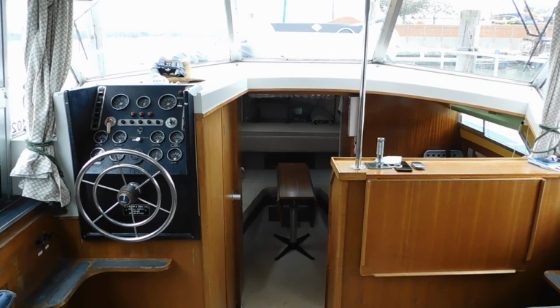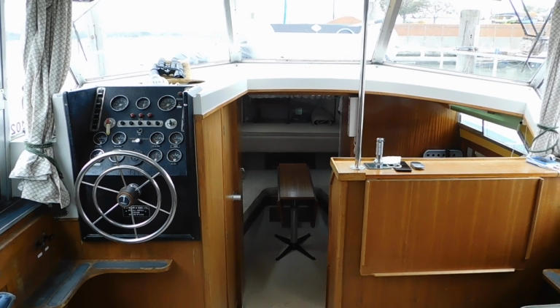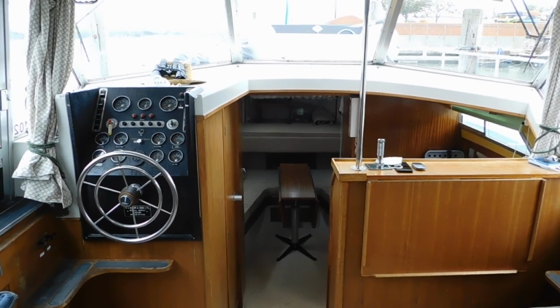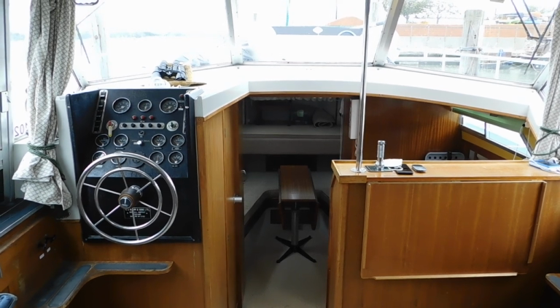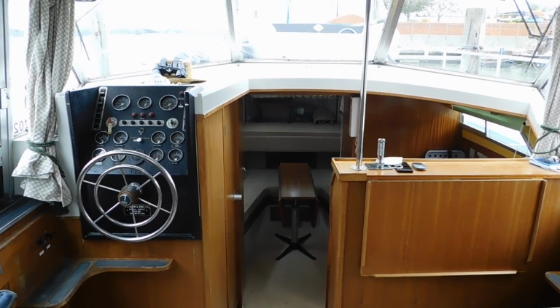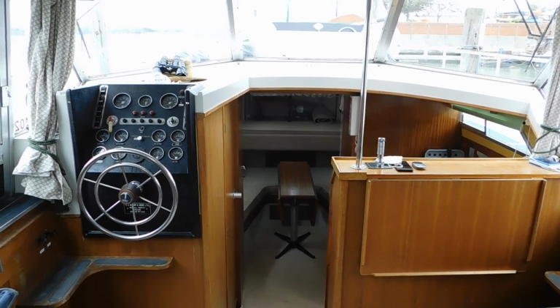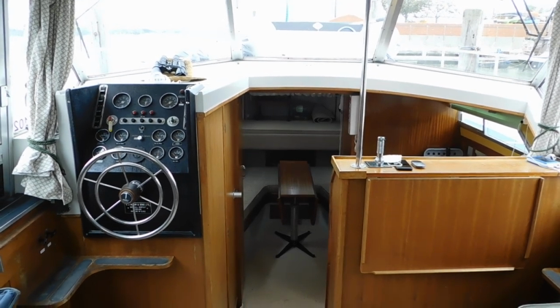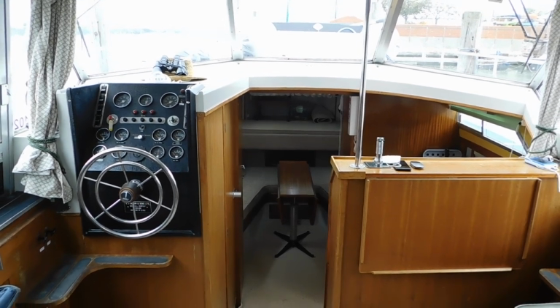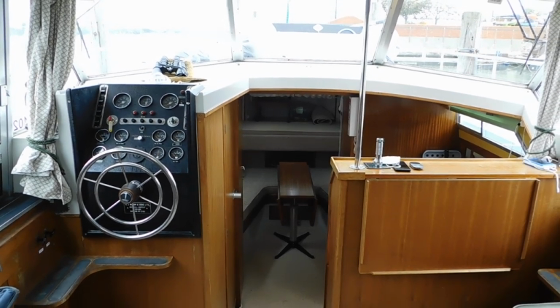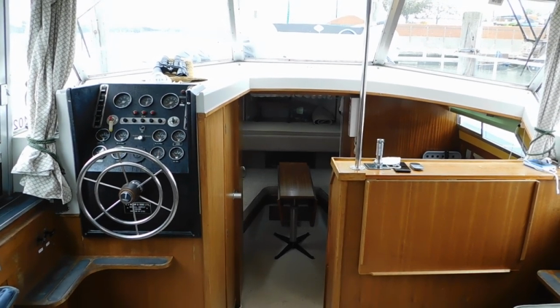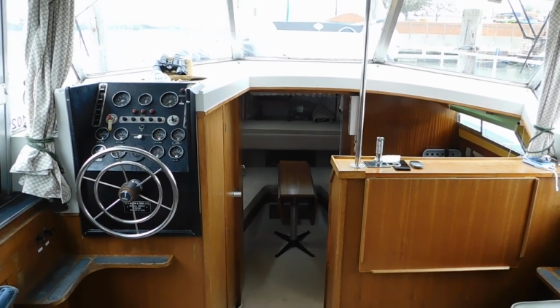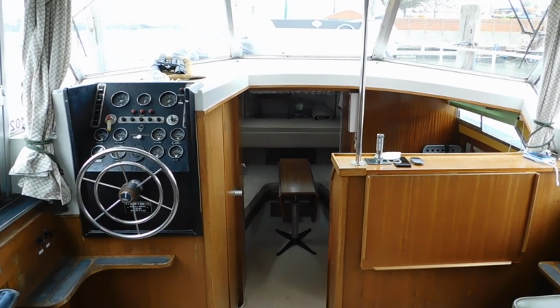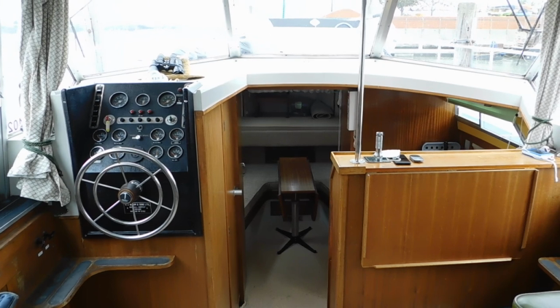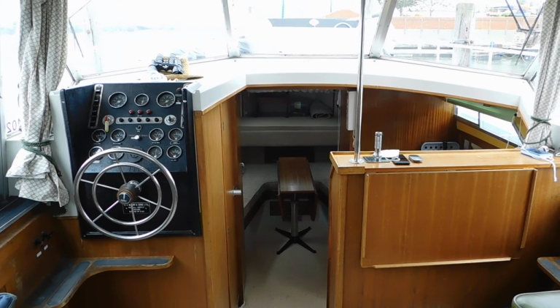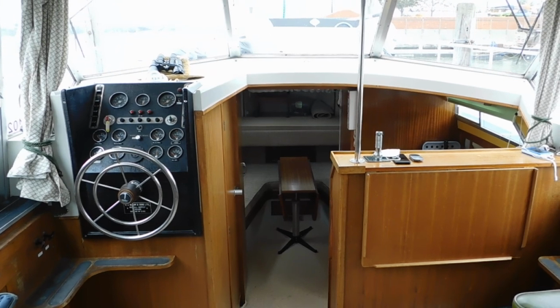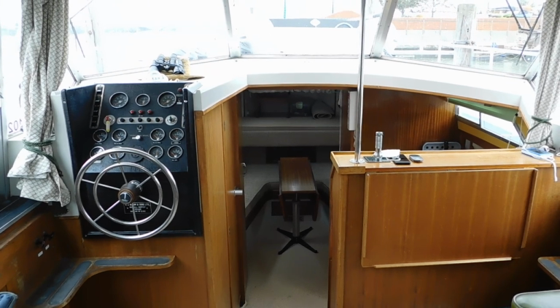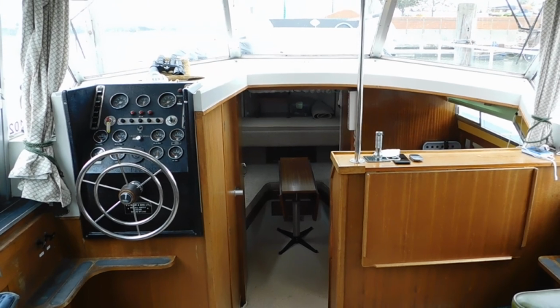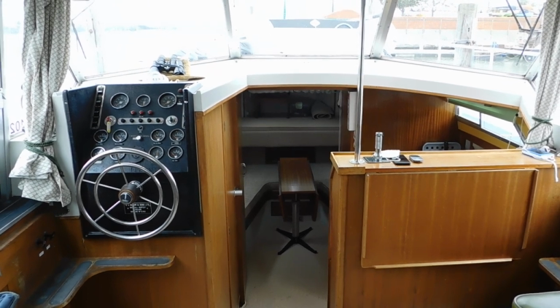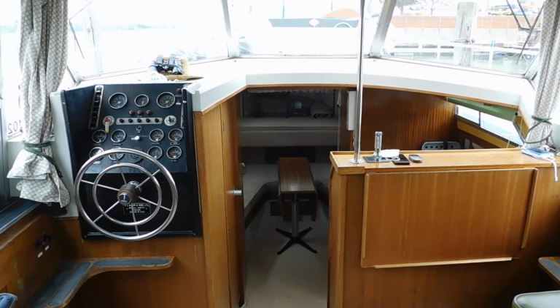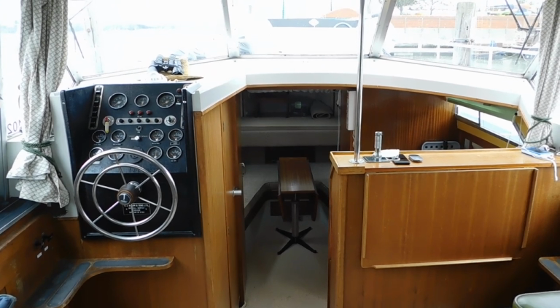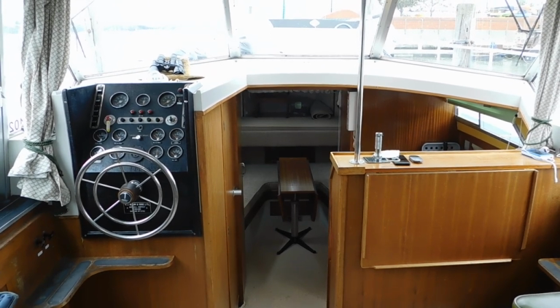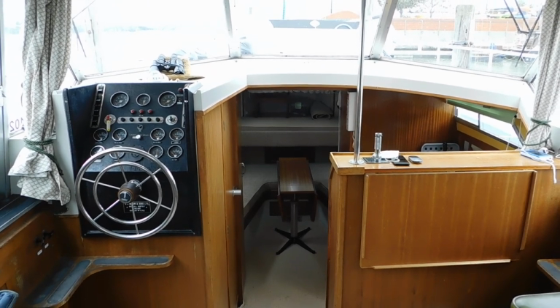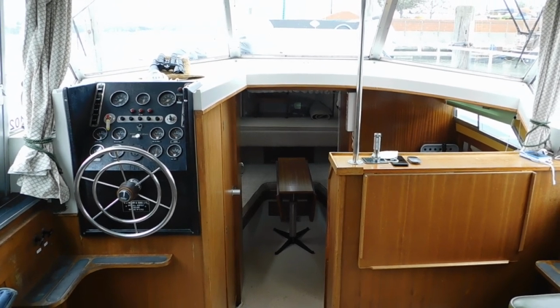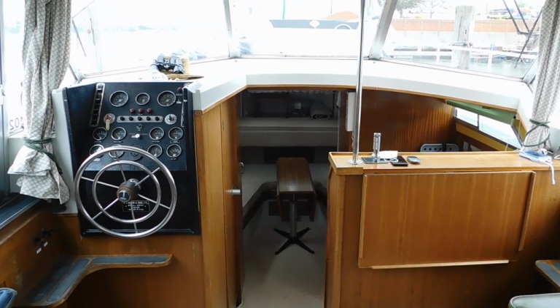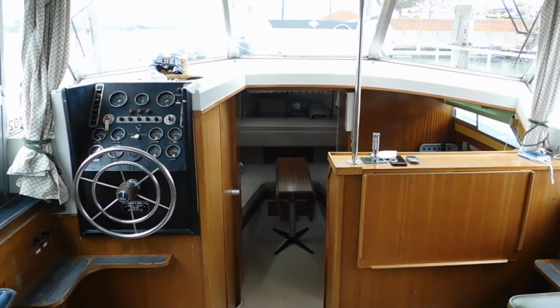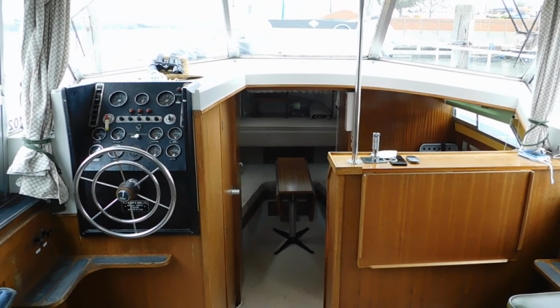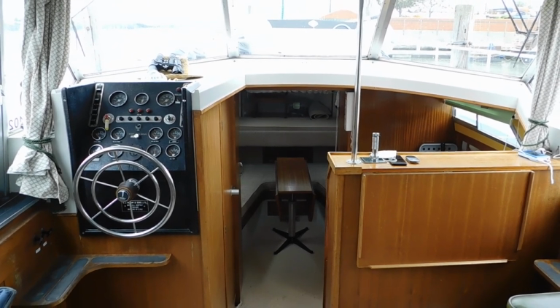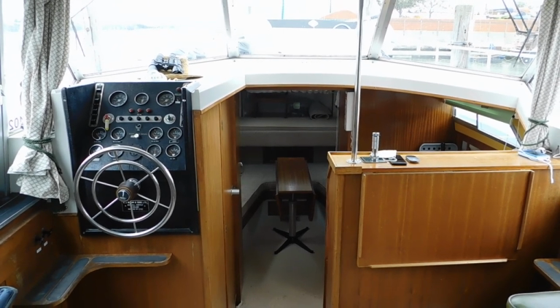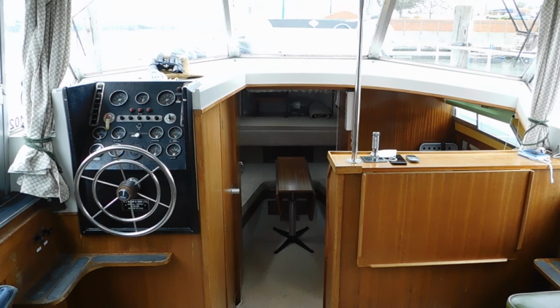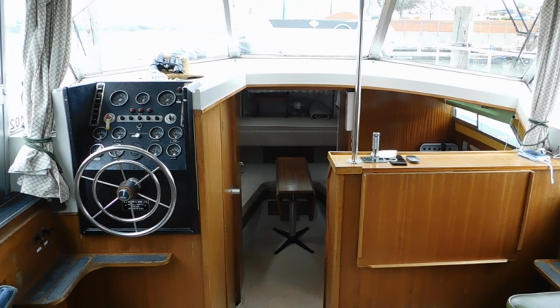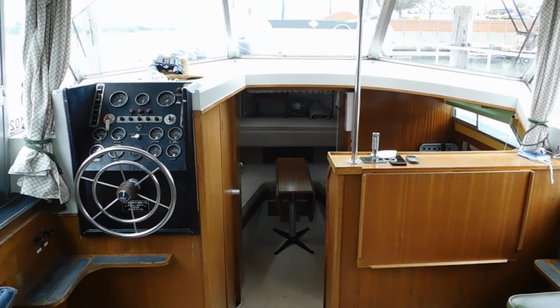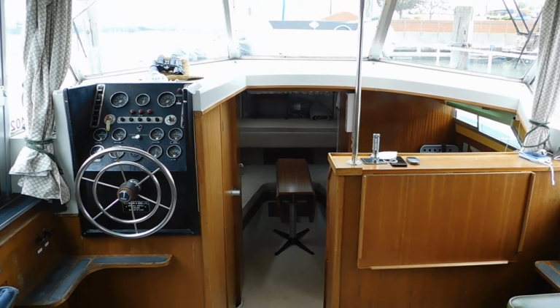Hello, I'm Suzanne McDonald from Boatshed Medway. Today I have the pleasure of looking at and listing this Broom 35 European.